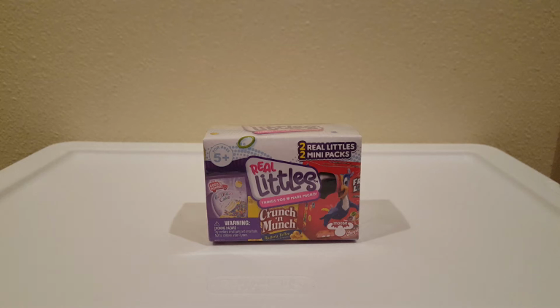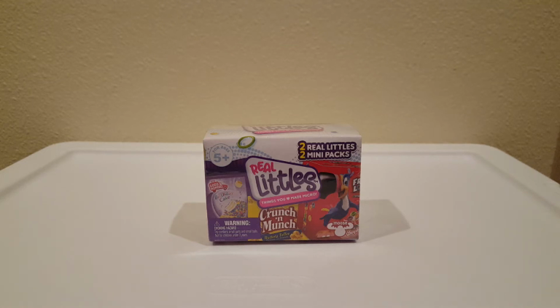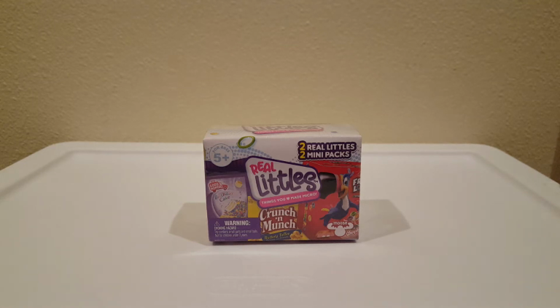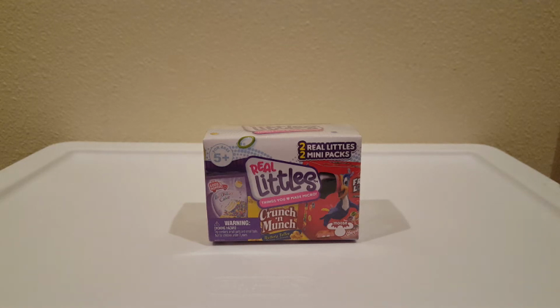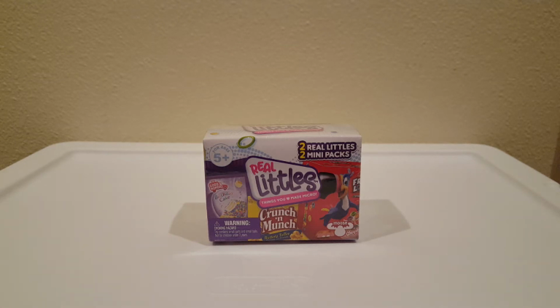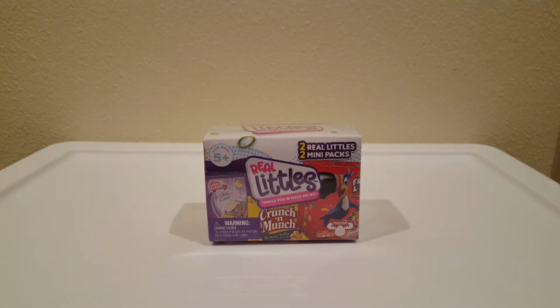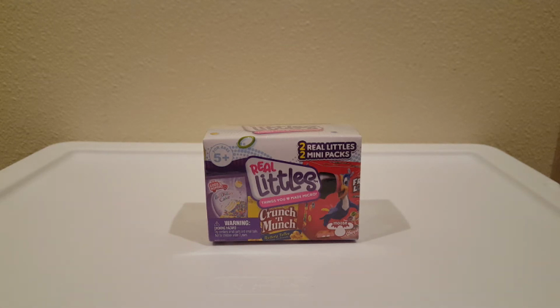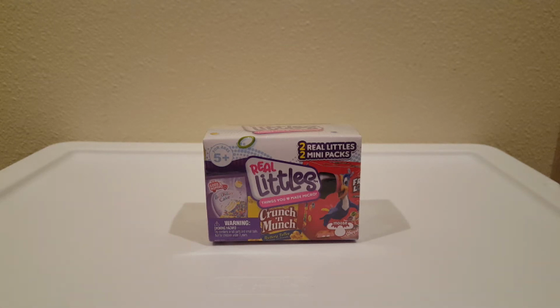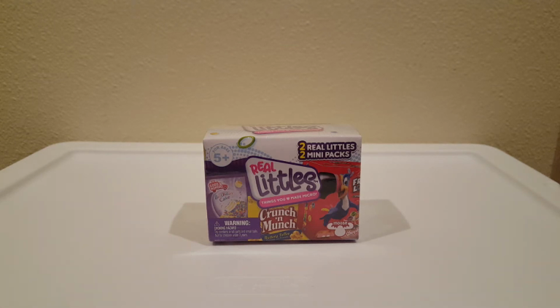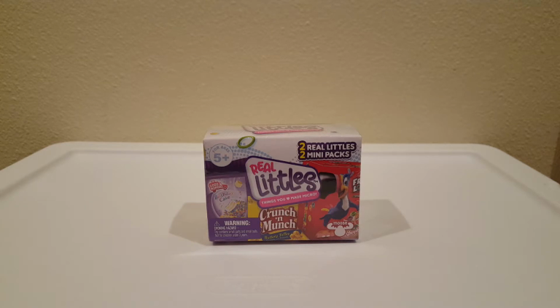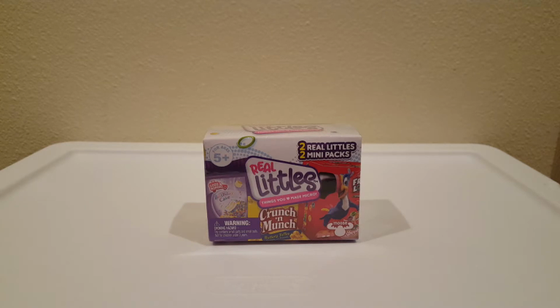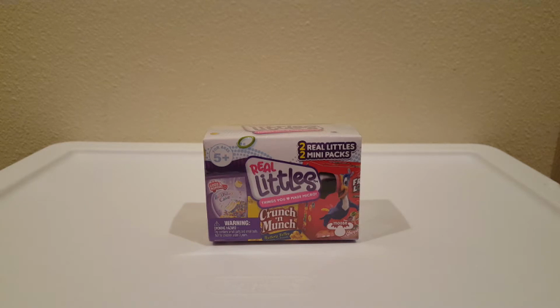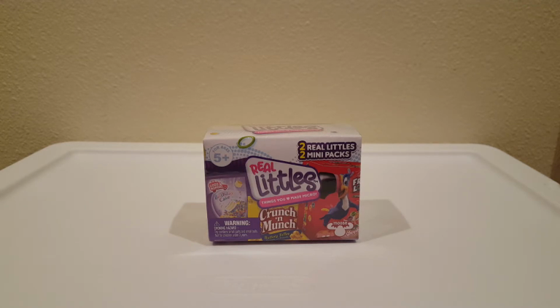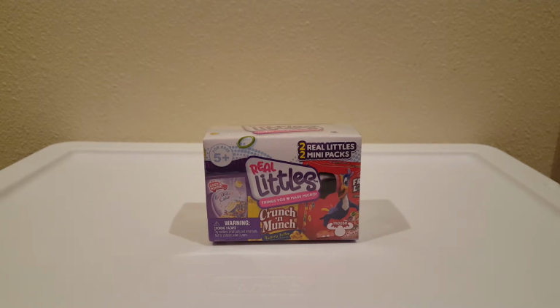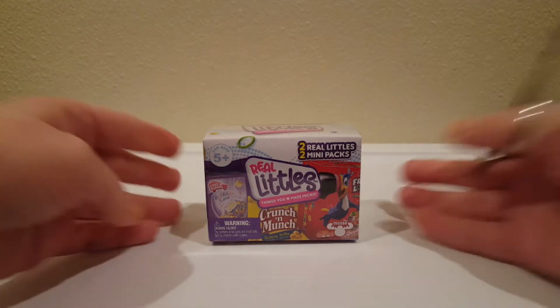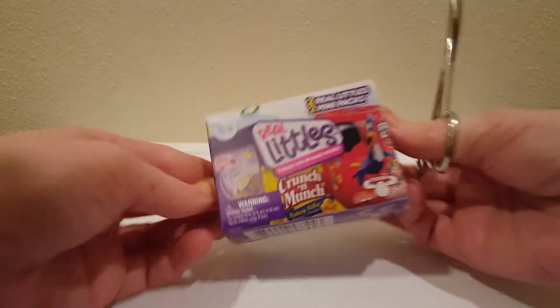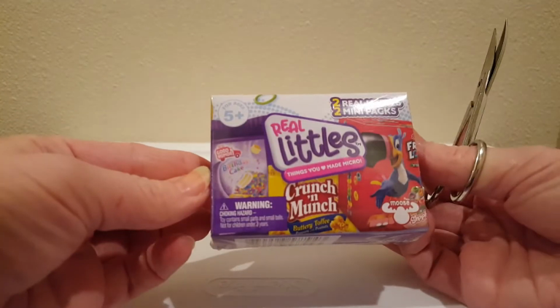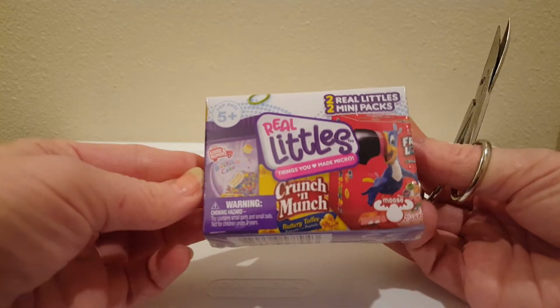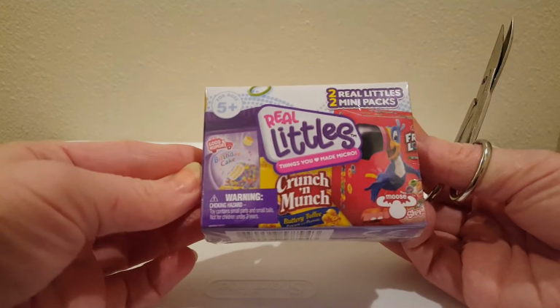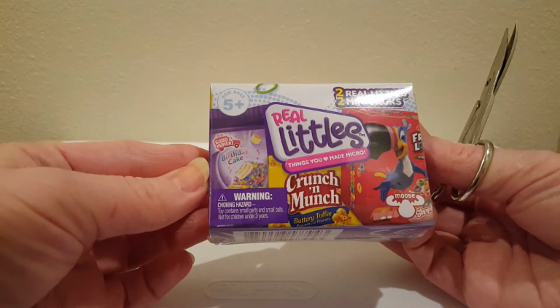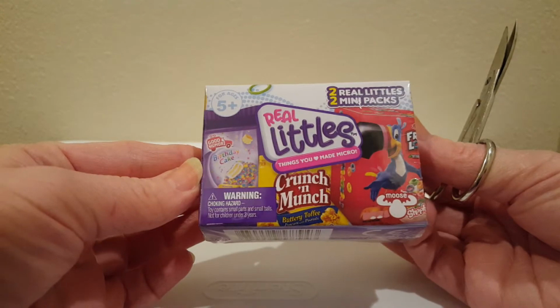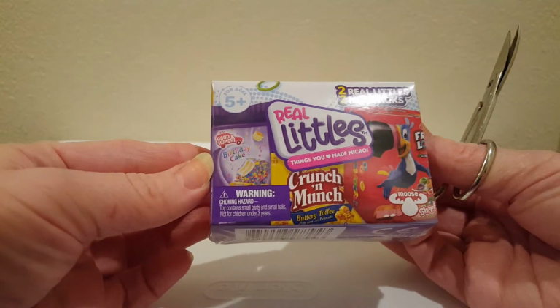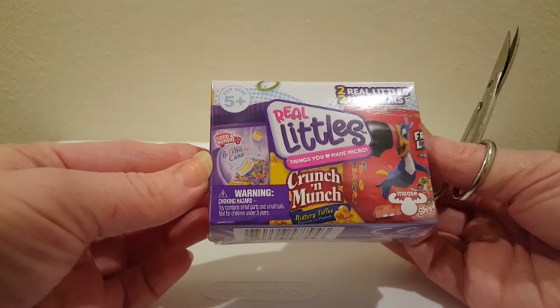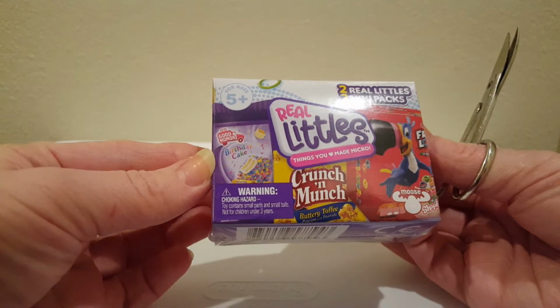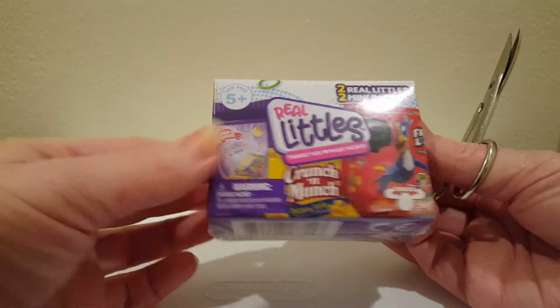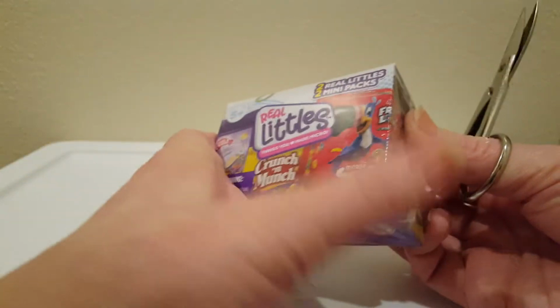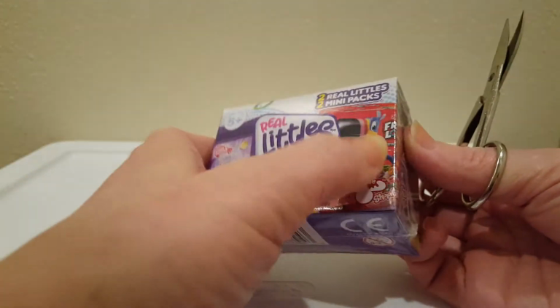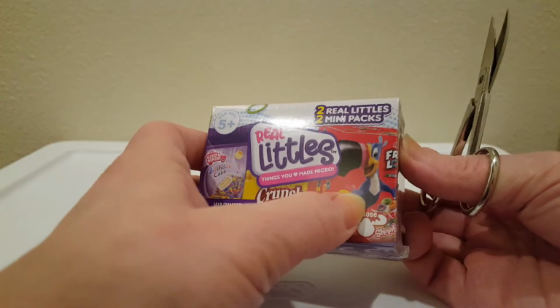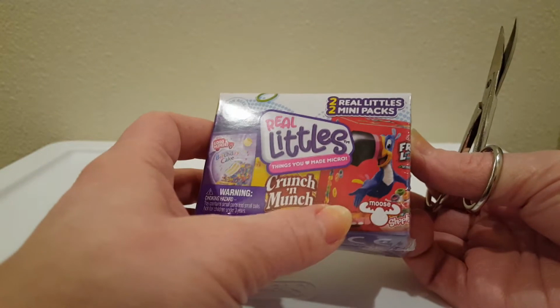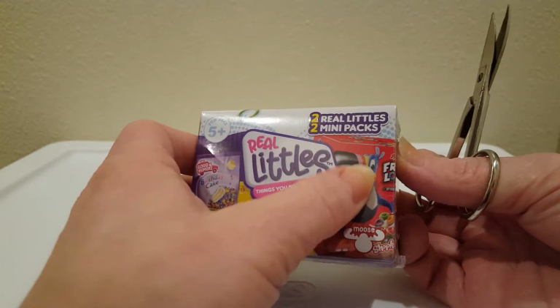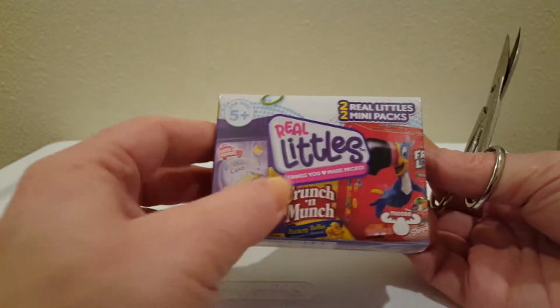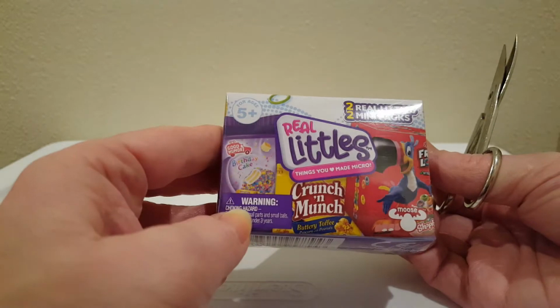Hi guys, I know this is not dolls, but it's my first ever real Littles and it's sort of like food for dolls. So let's open it up and see what two Littles I got. I'm hoping for Fruit Loops — that was my favorite when I was a kid.